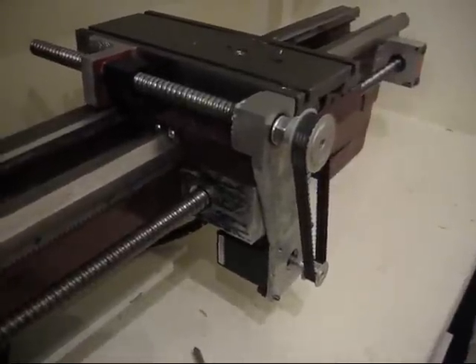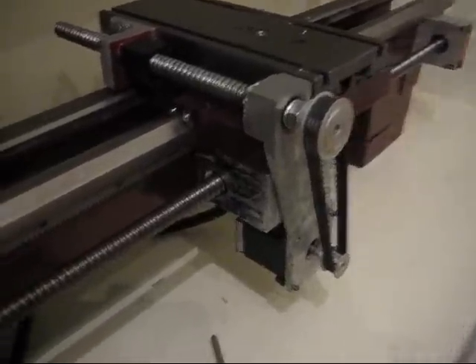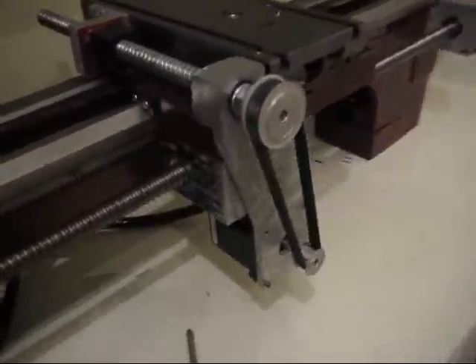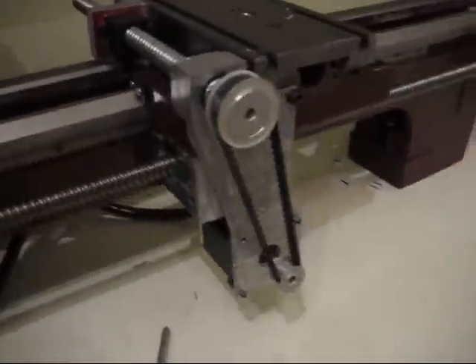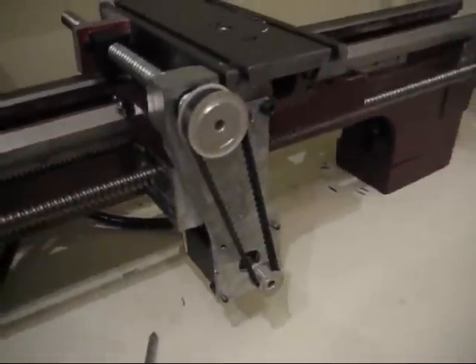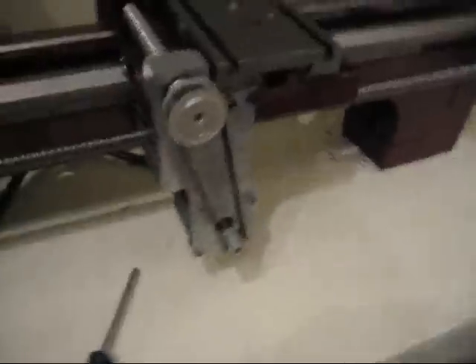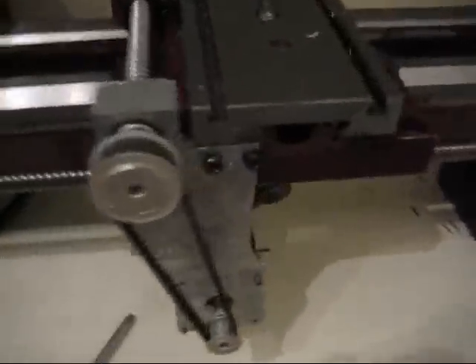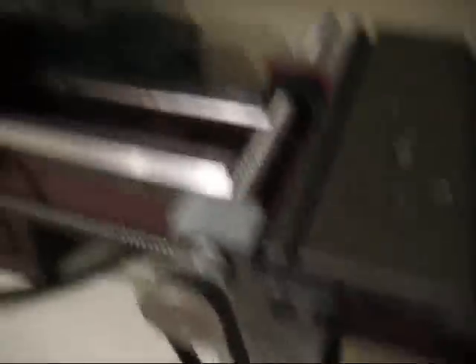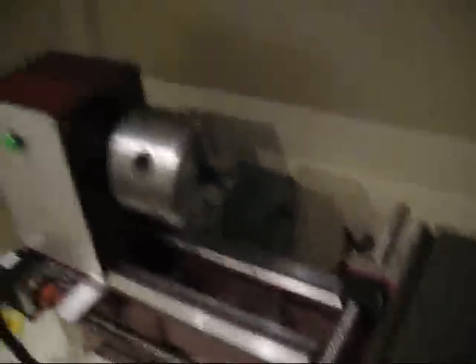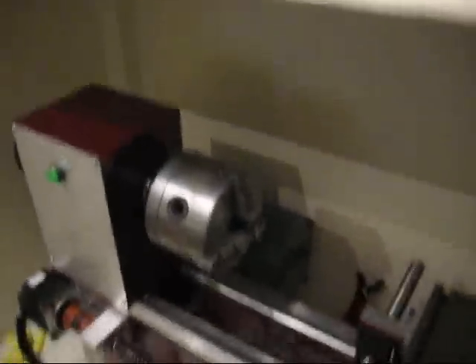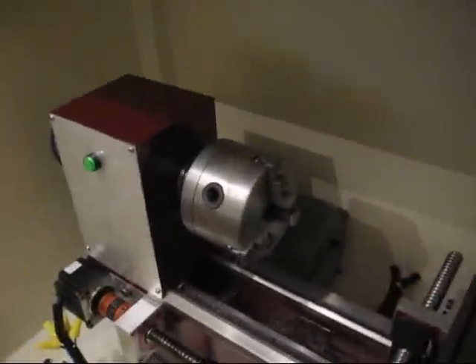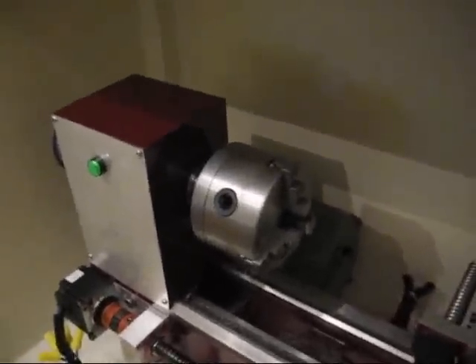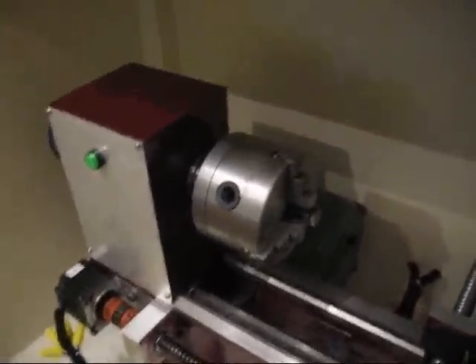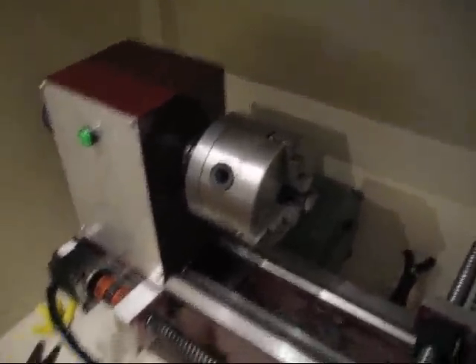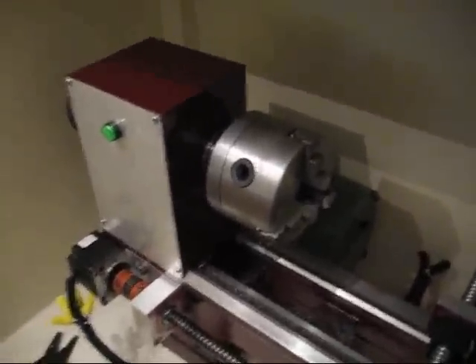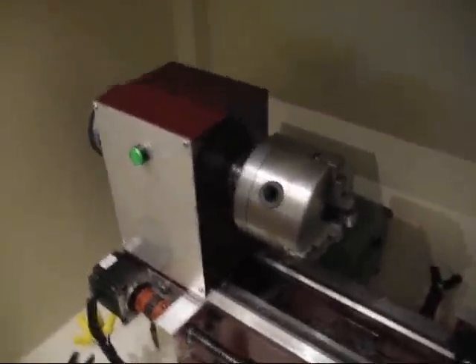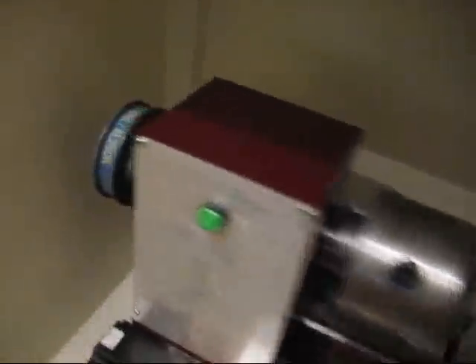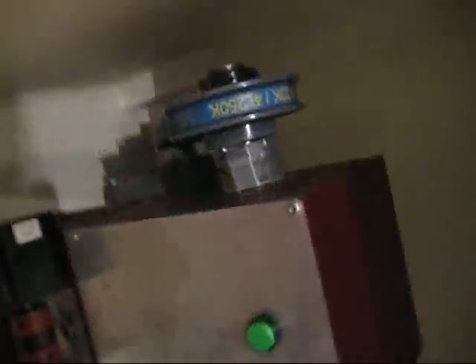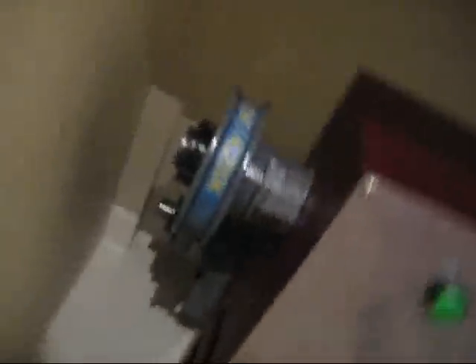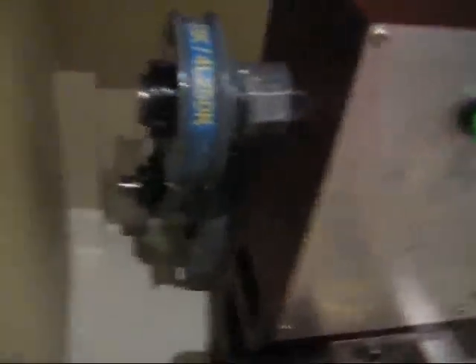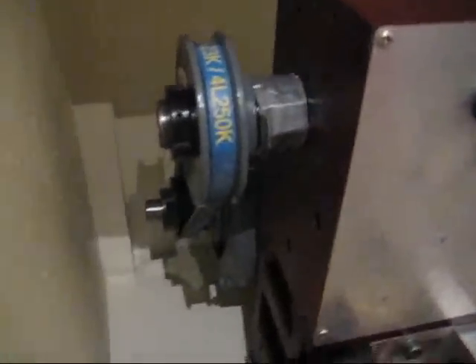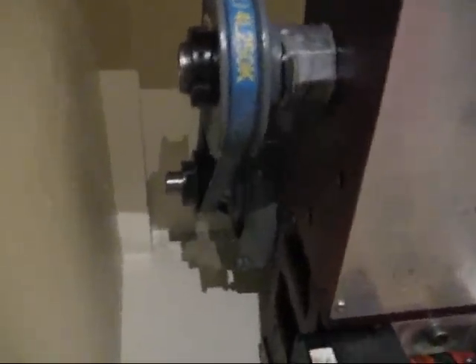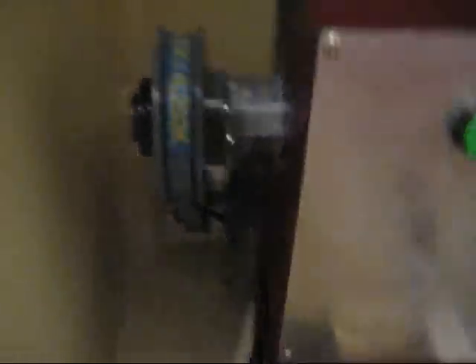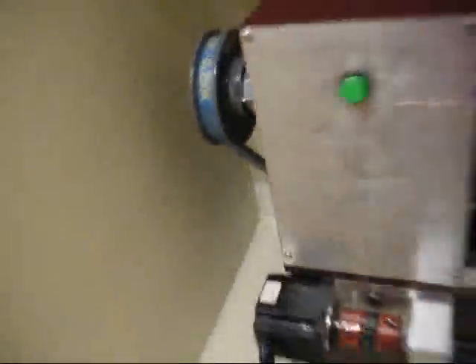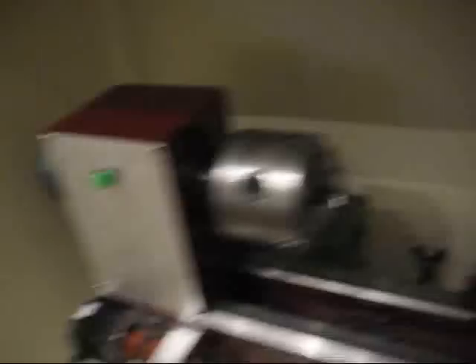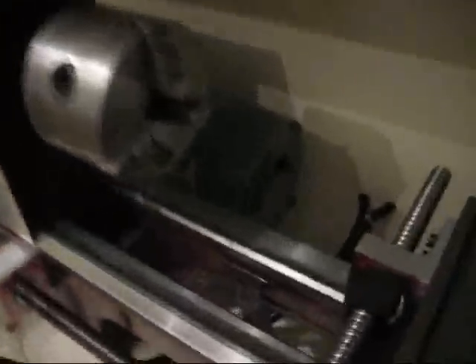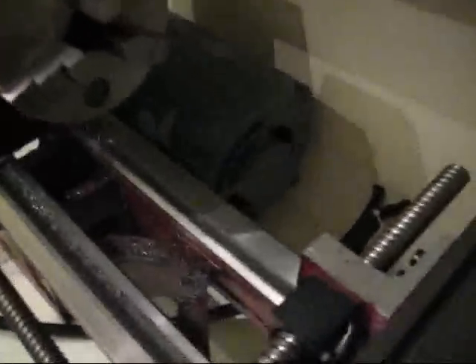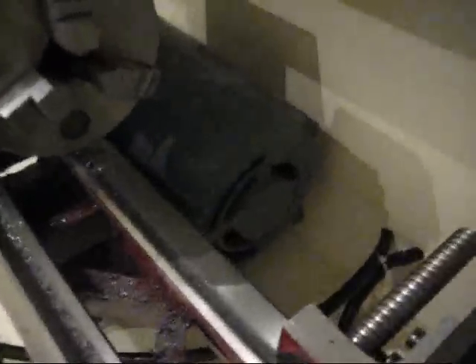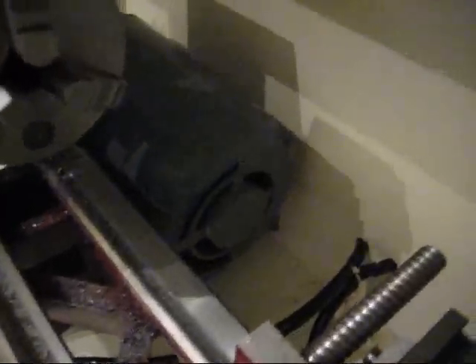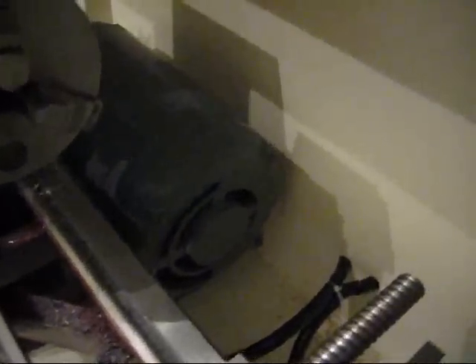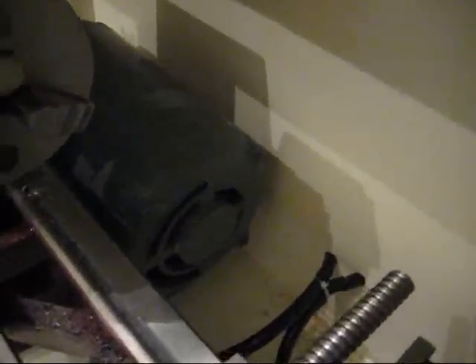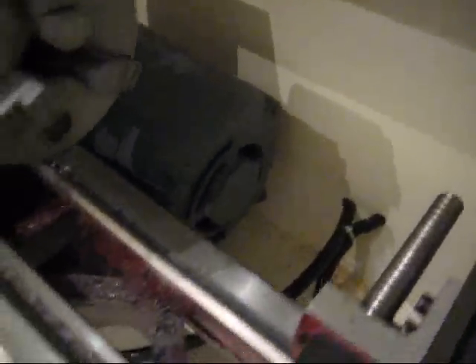That runs back and forth. You can see it's a 2 to 1 reduction through there. The spindle right here — not much to really see there. It's got a belt drive and a bigger motor that I've crammed in the back. It's a 1 horsepower motor. Barely fits in there.